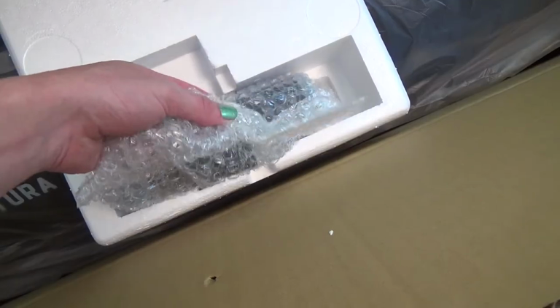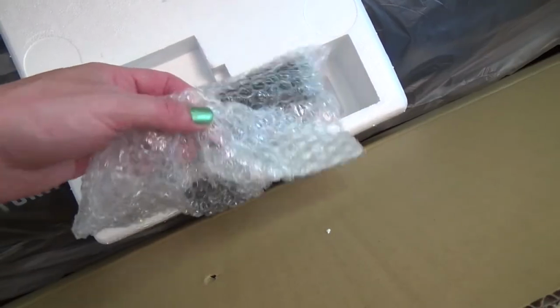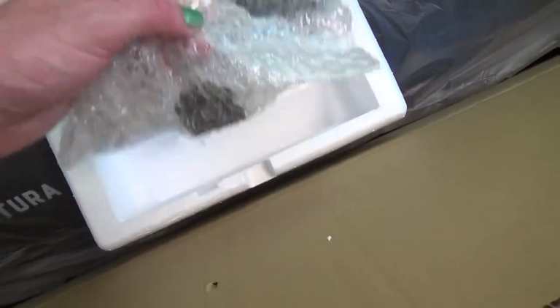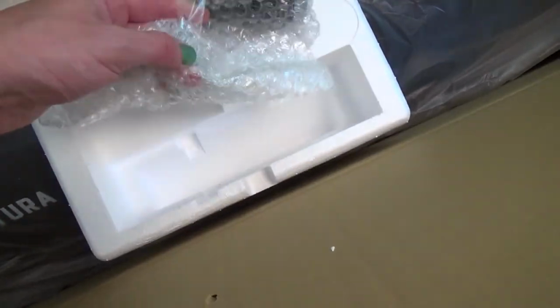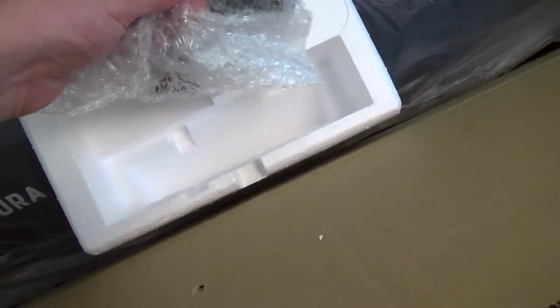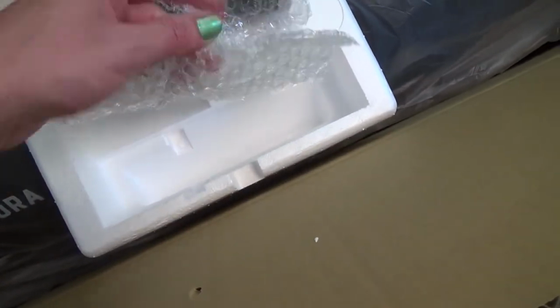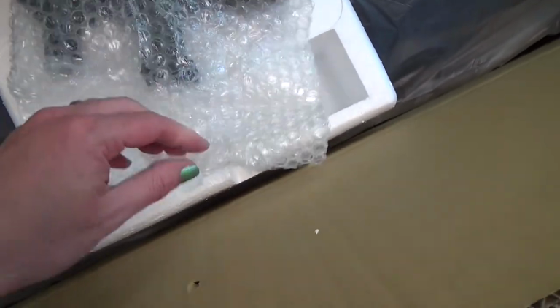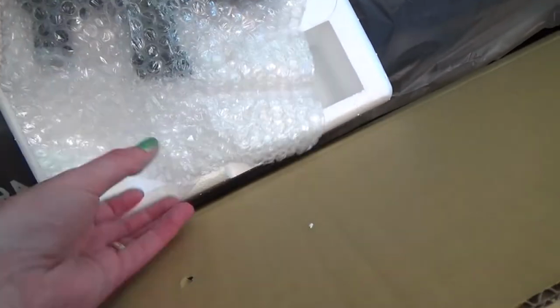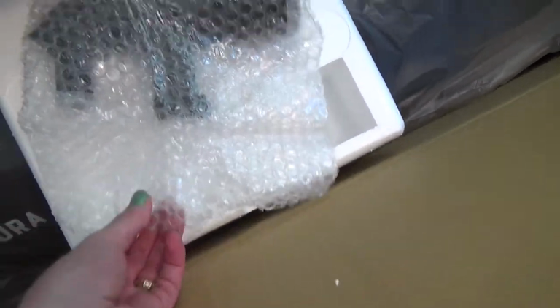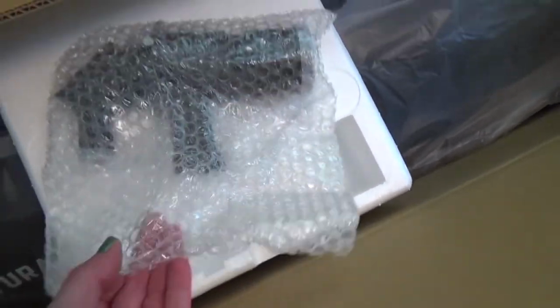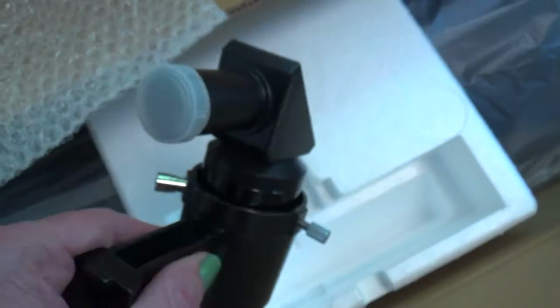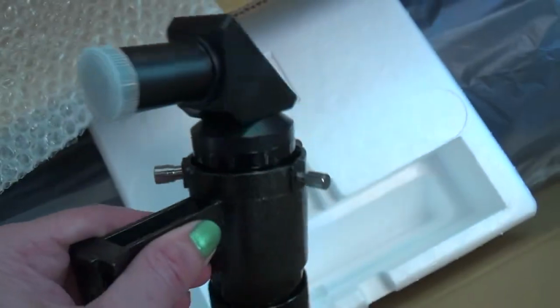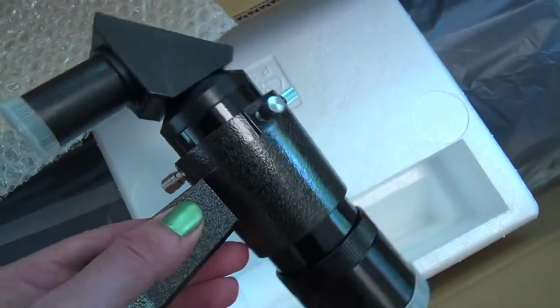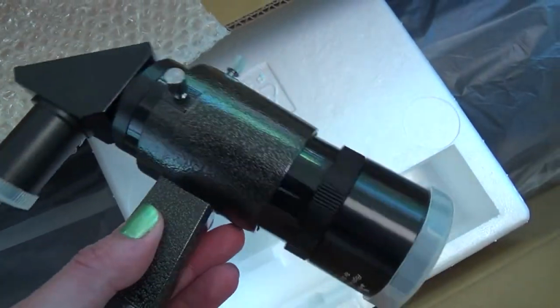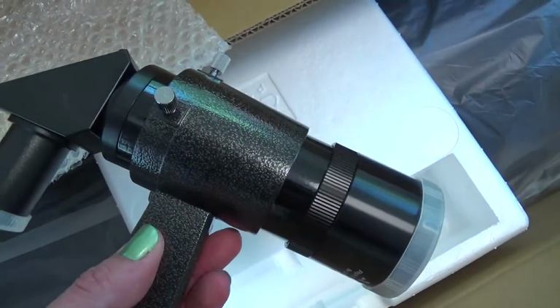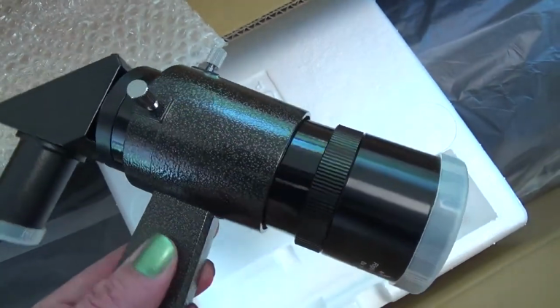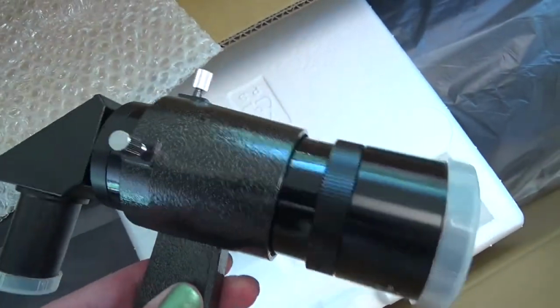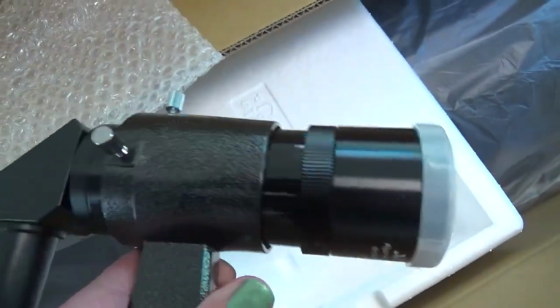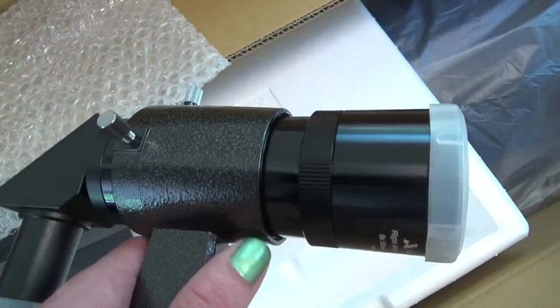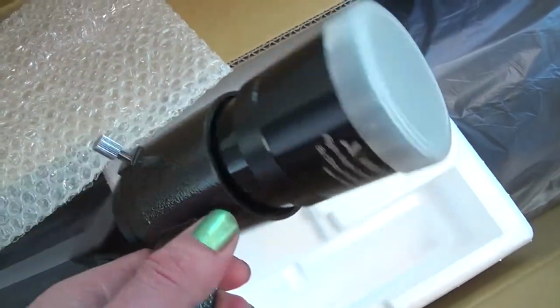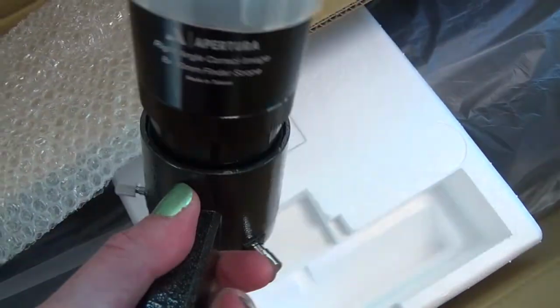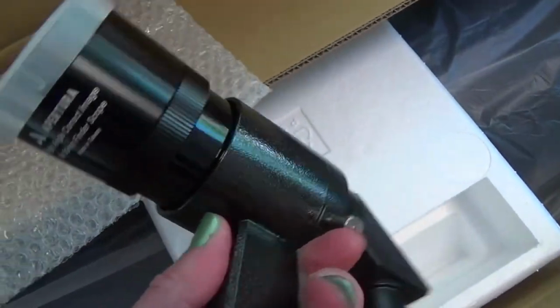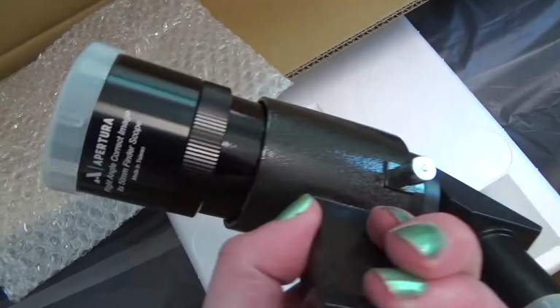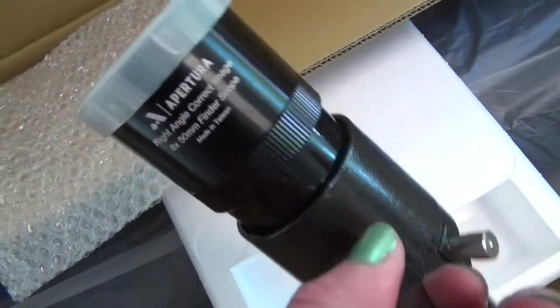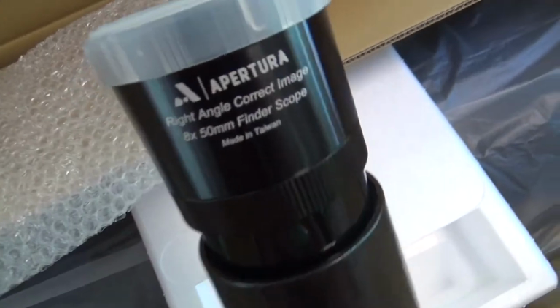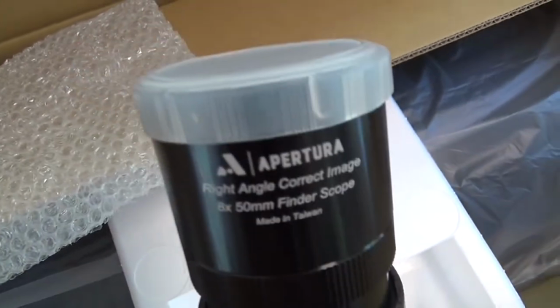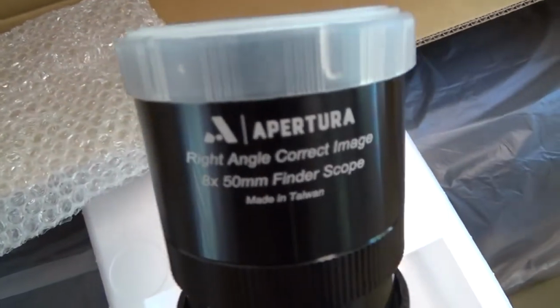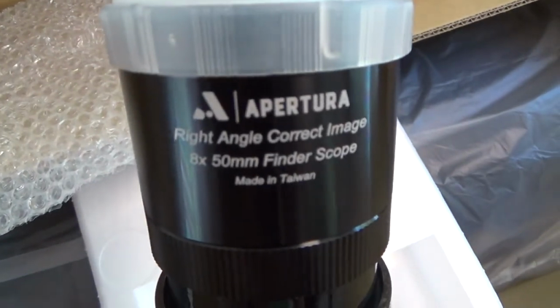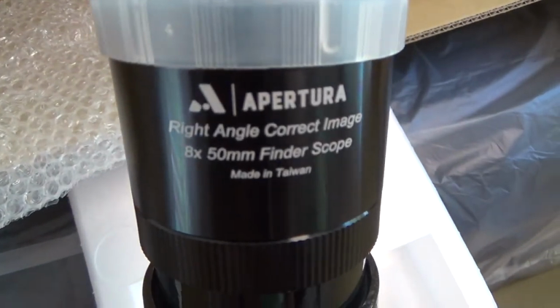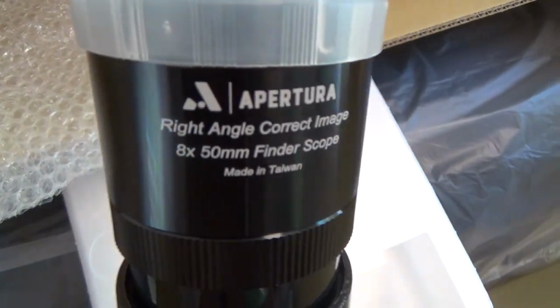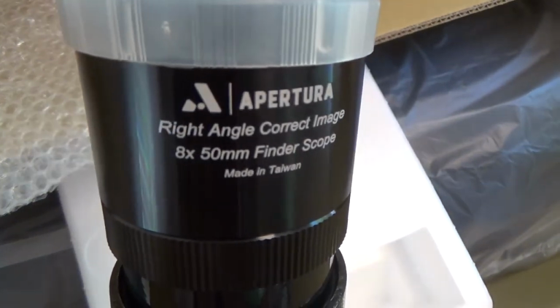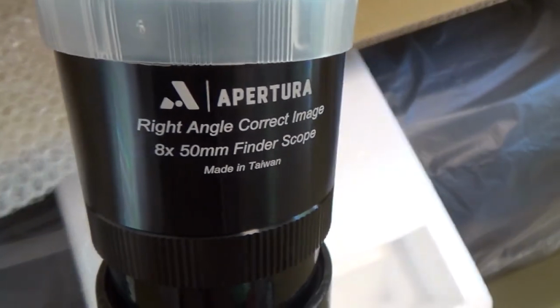And it came with this finderscope, which I still need to set up so that it points in the same direction as the telescope. I haven't got around to that yet.